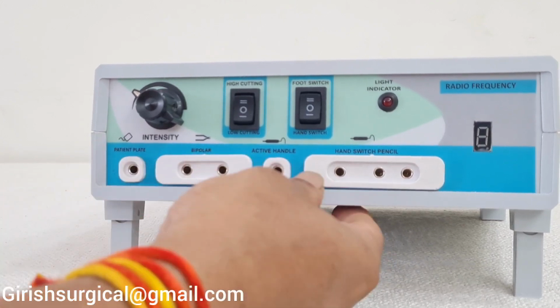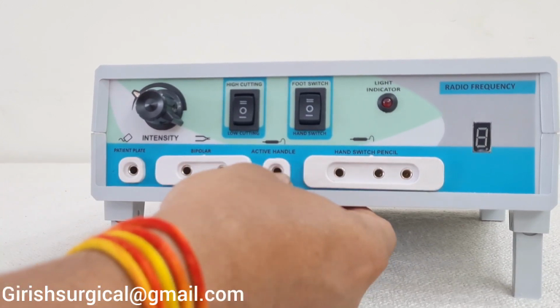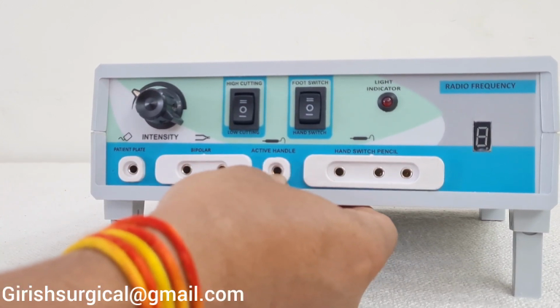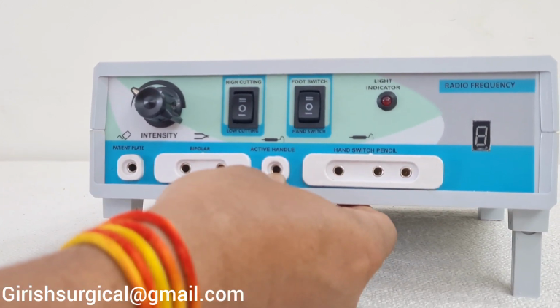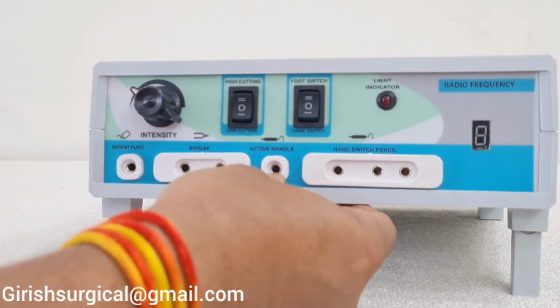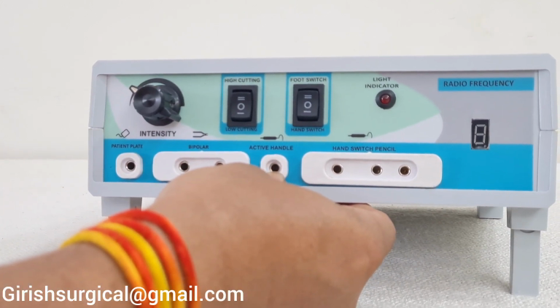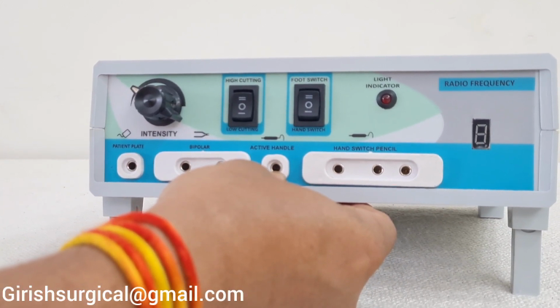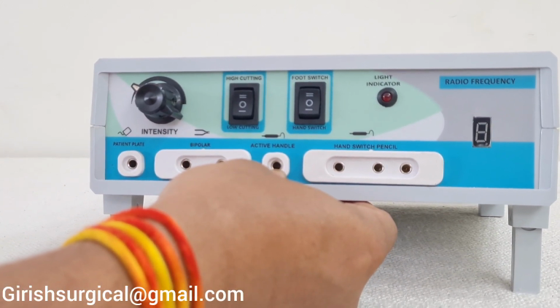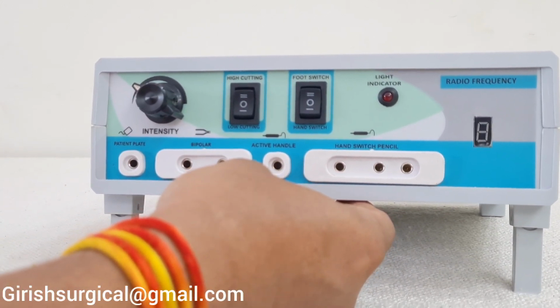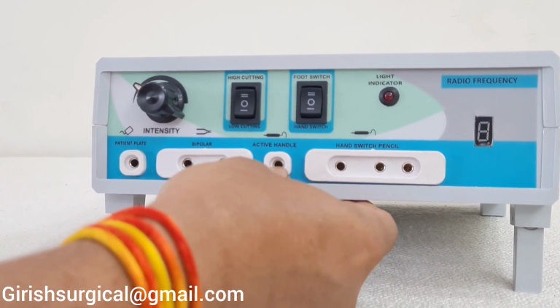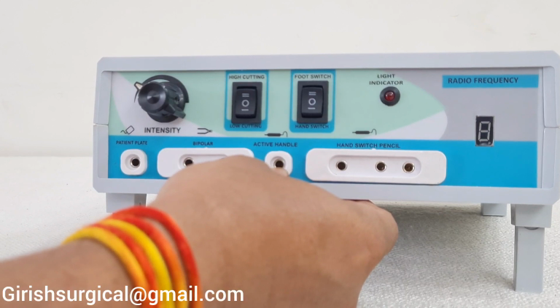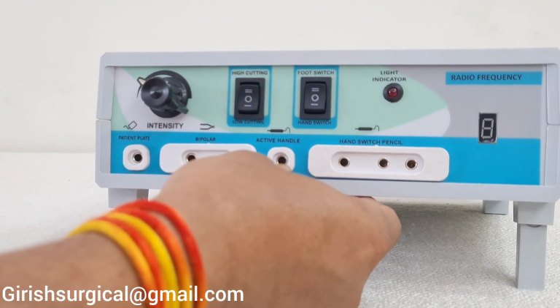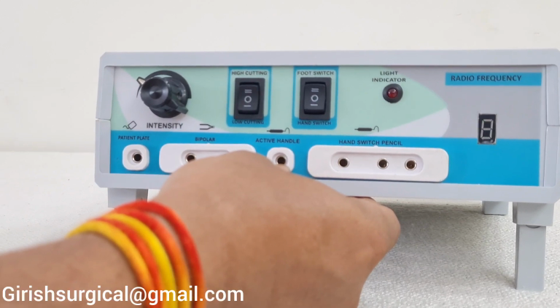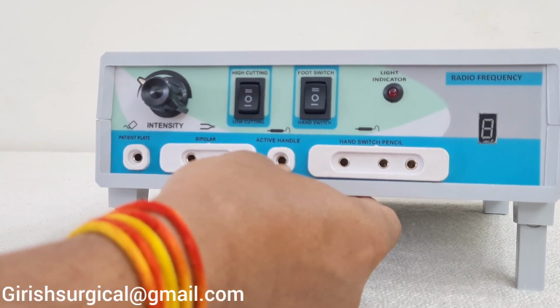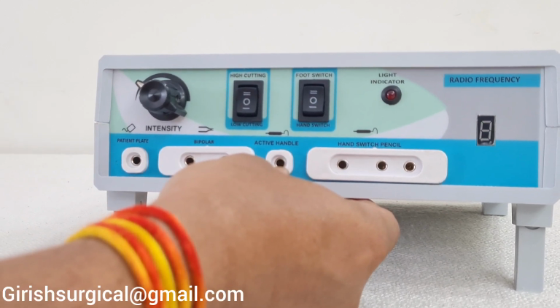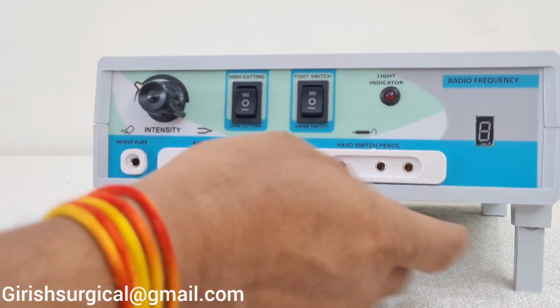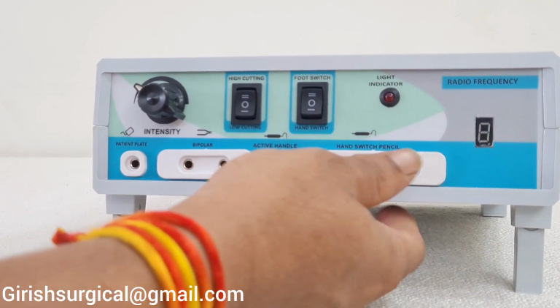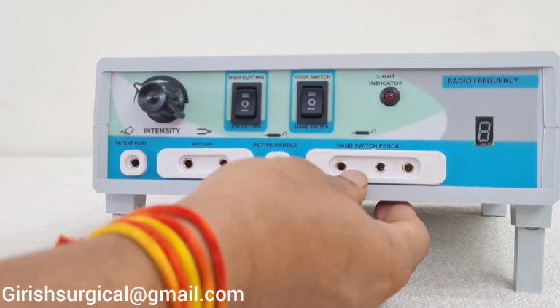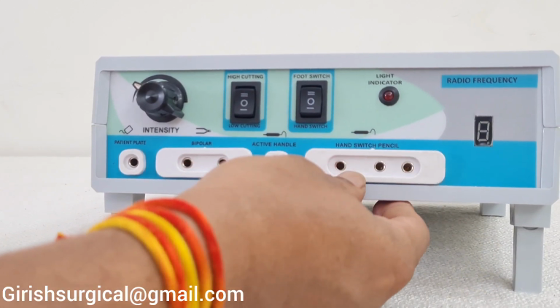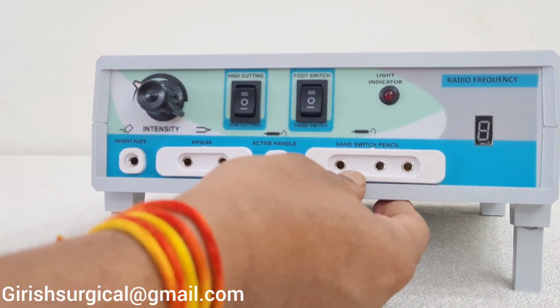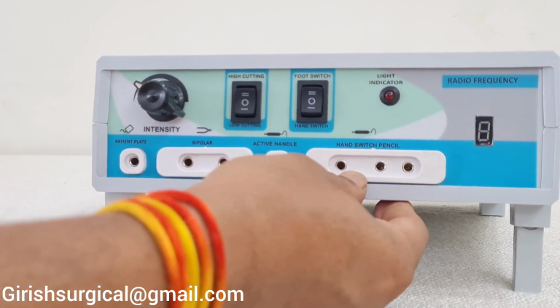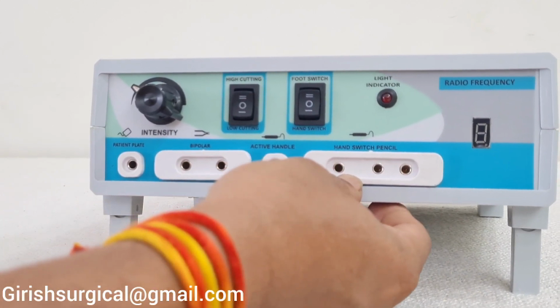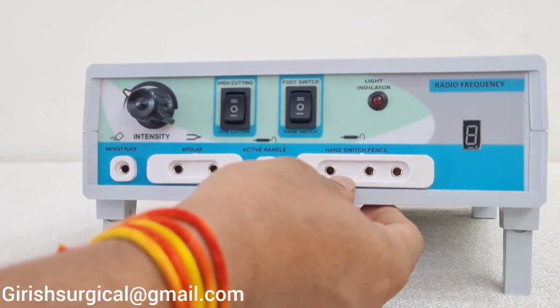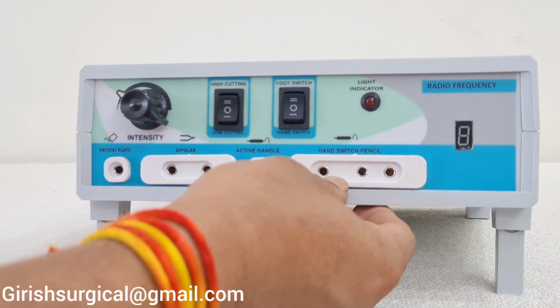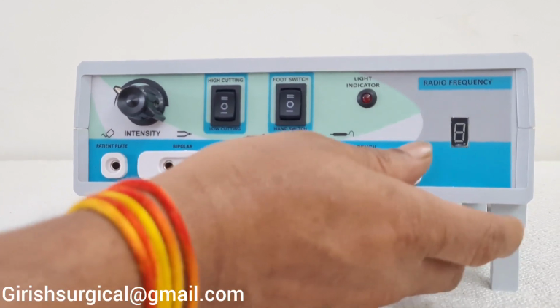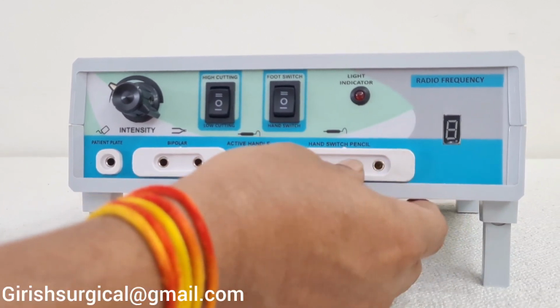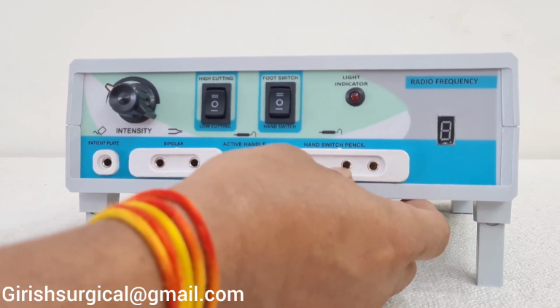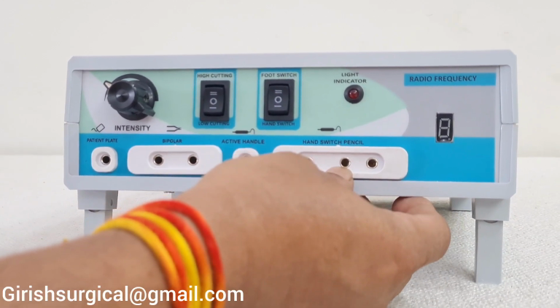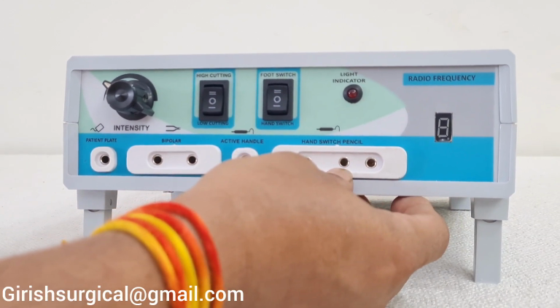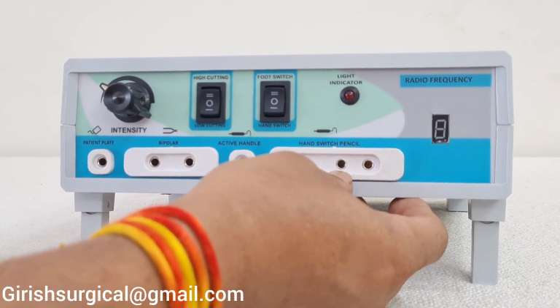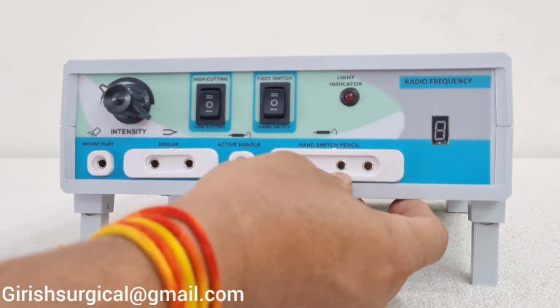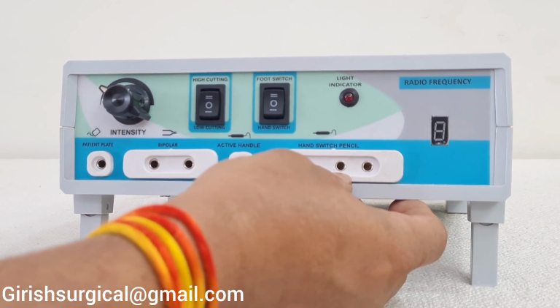This port is for the active handle — when using foot control, insert the active handle jack pin here. This port is for the hand switch, which handles cutting and coagulation — the 3-pin hand switch connection goes here.